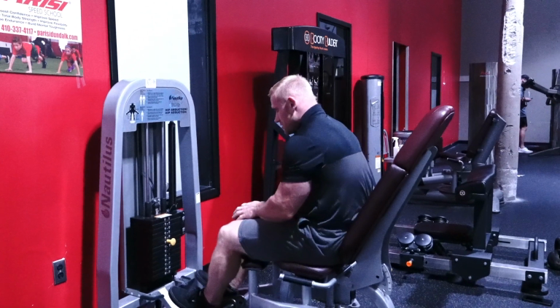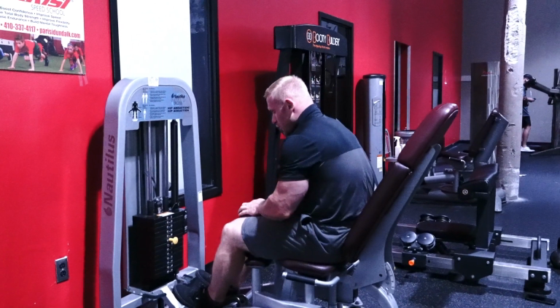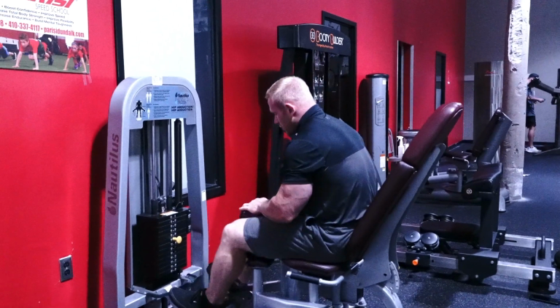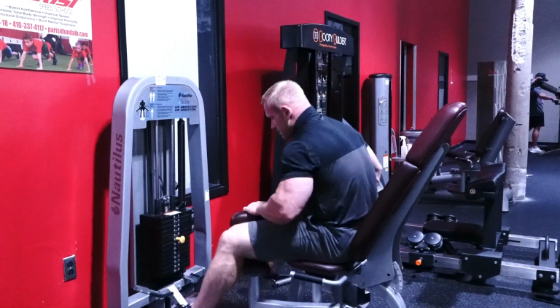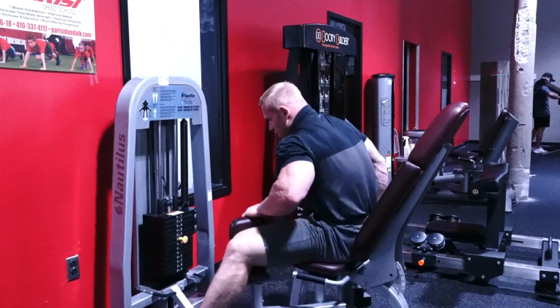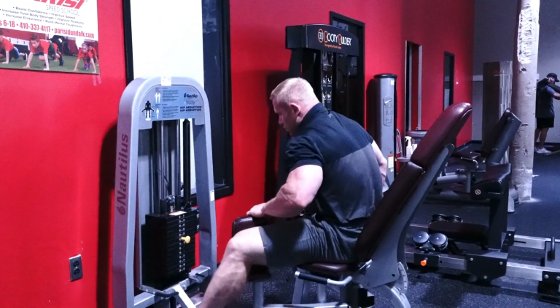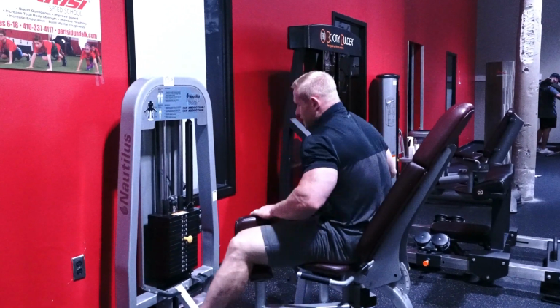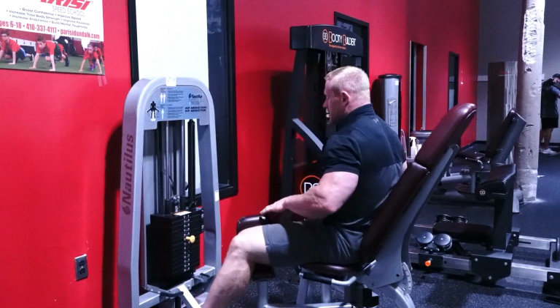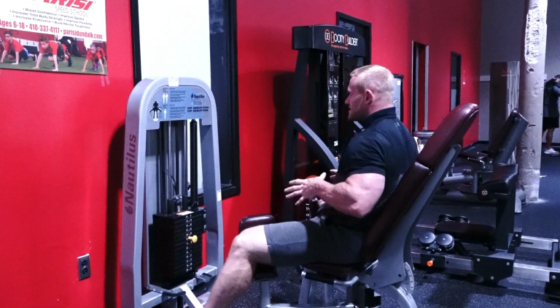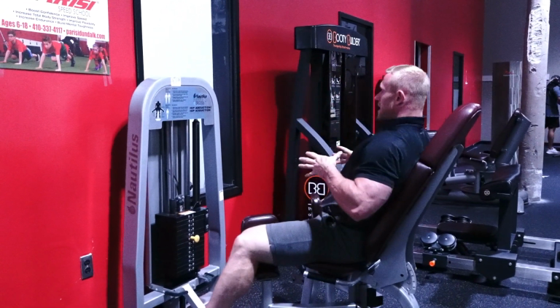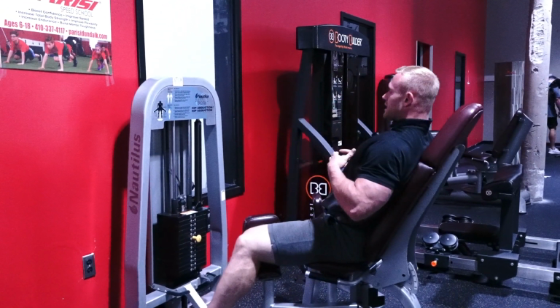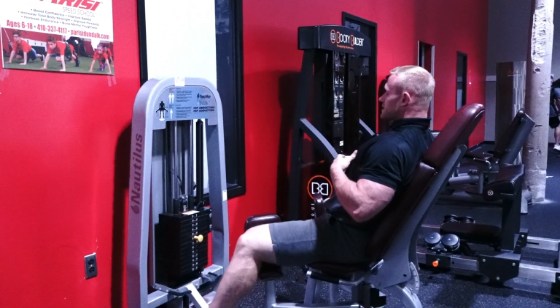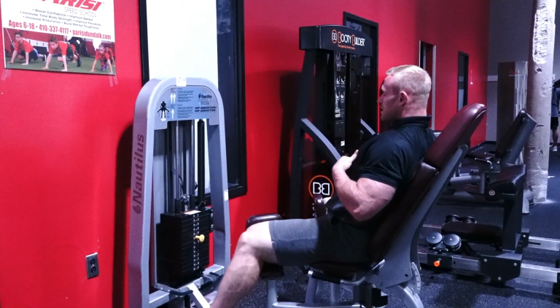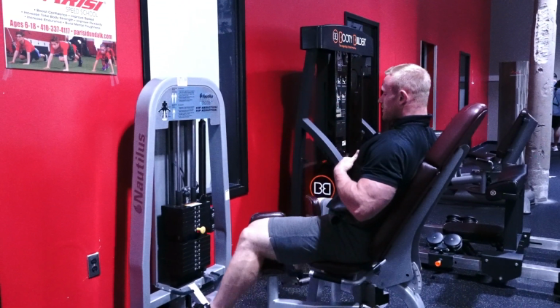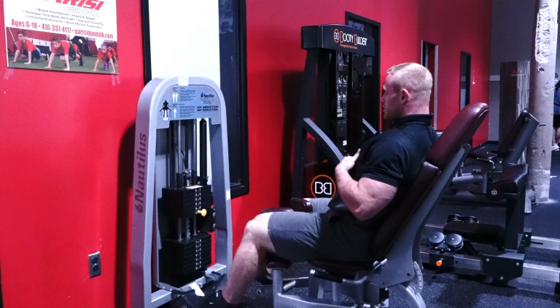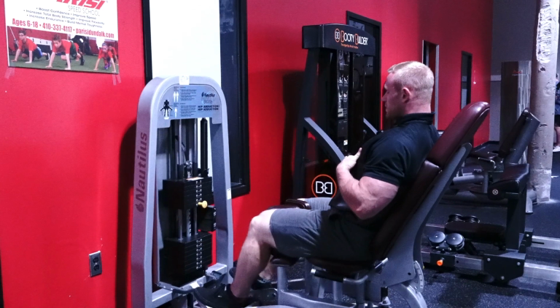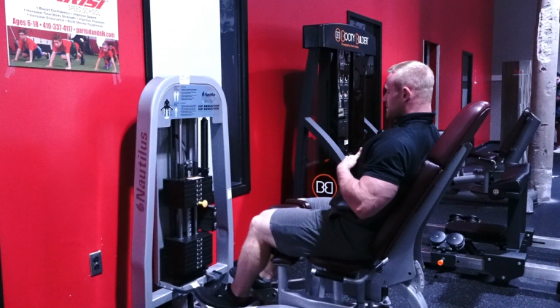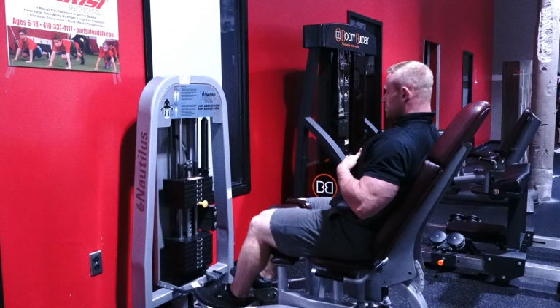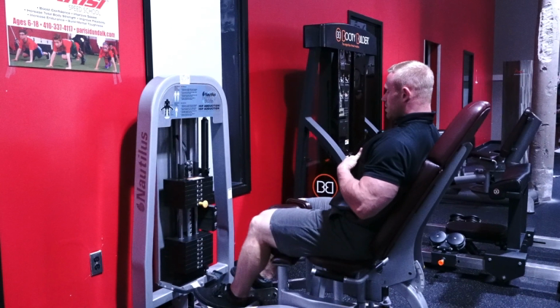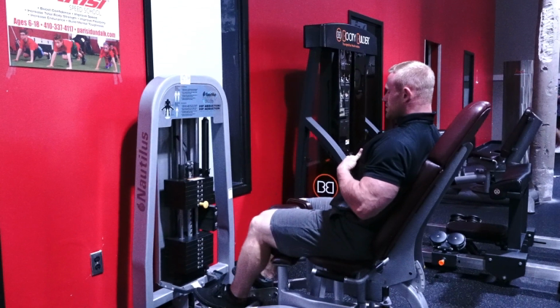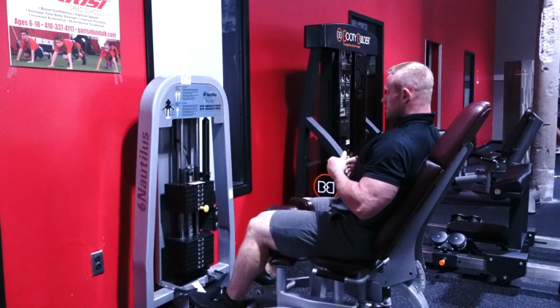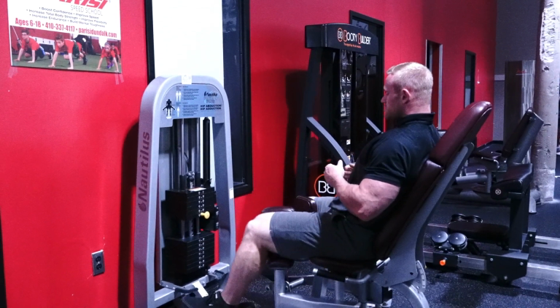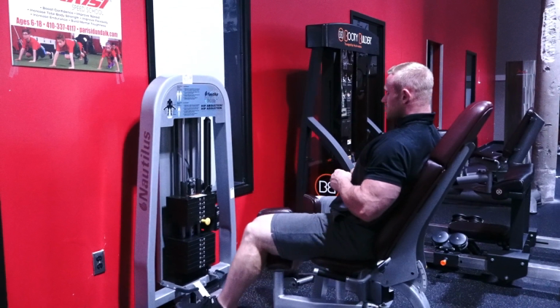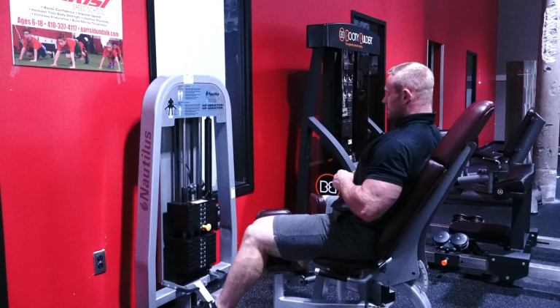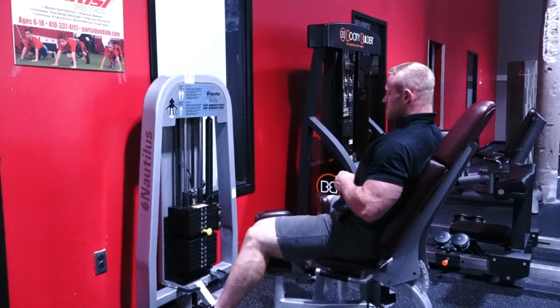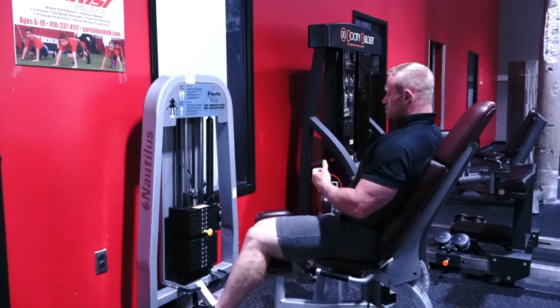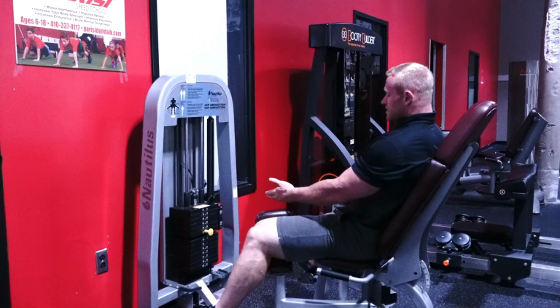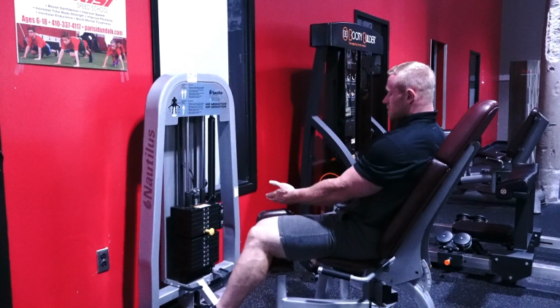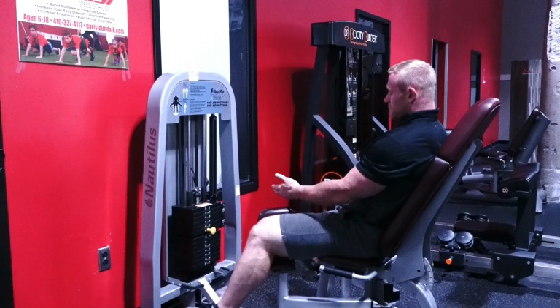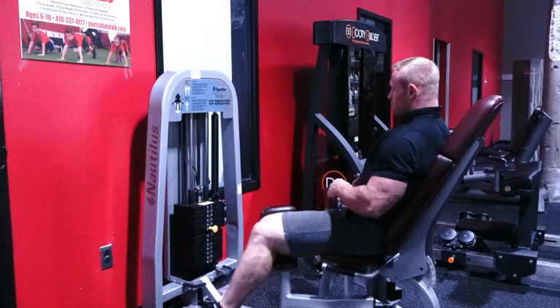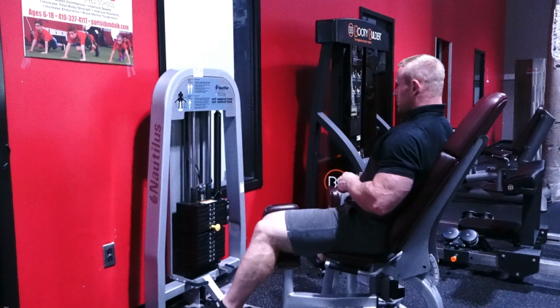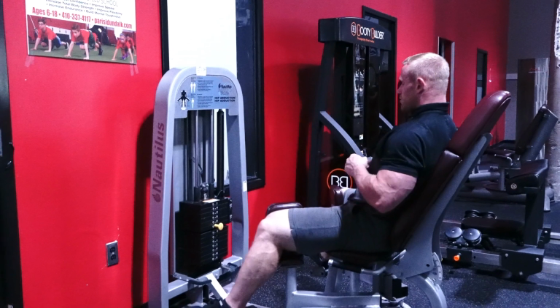So we're going to open on up. Go to where you can. Sit back, relax. Give me a very good squeeze in the middle. Pause. Slowly release. Make sure those weights don't touch, but they become pretty damn close.